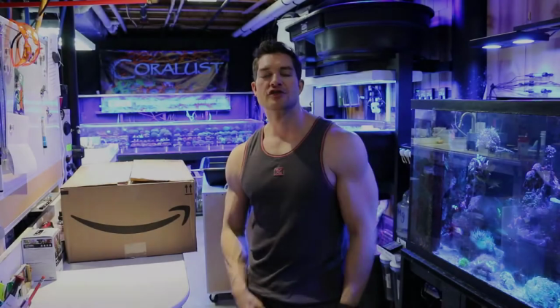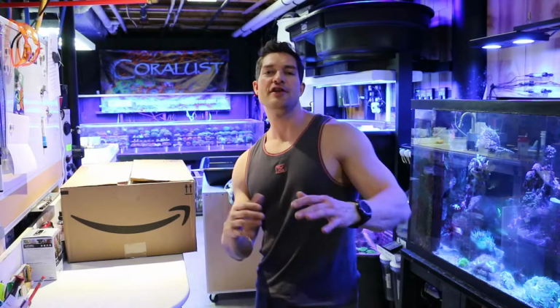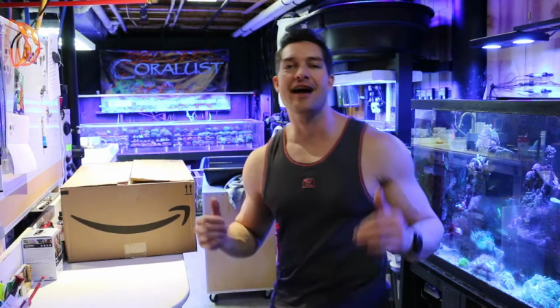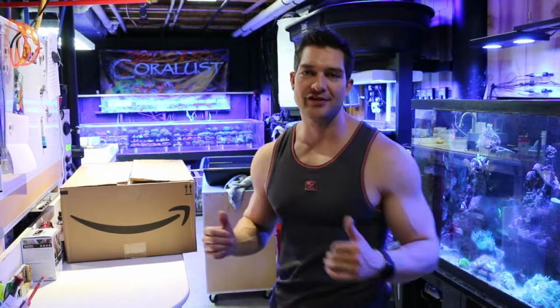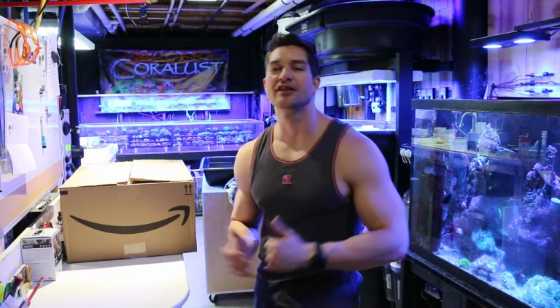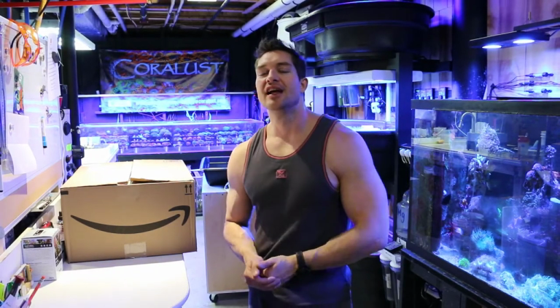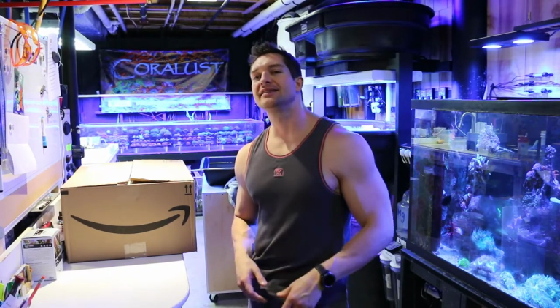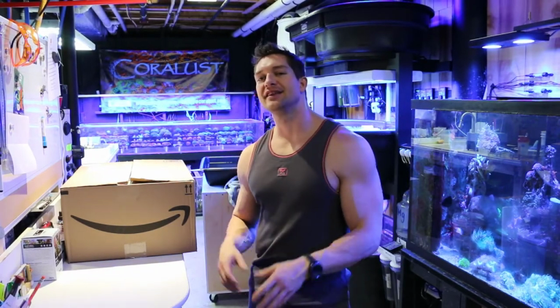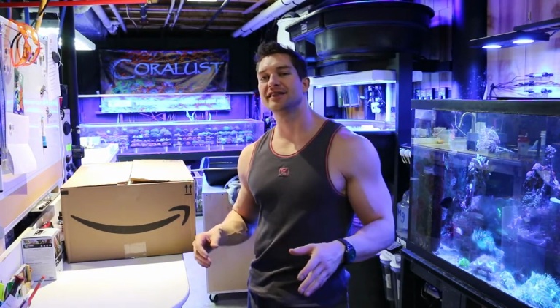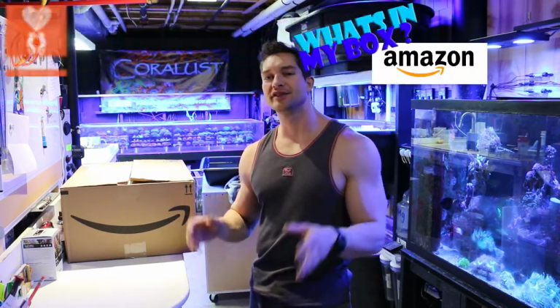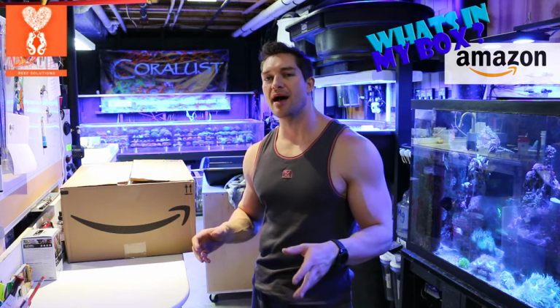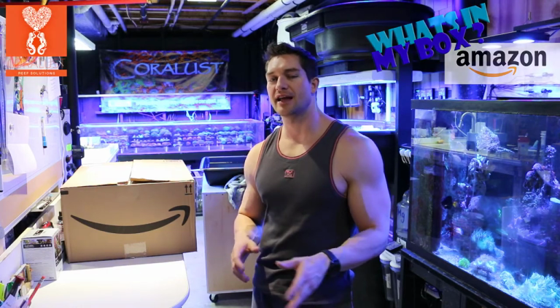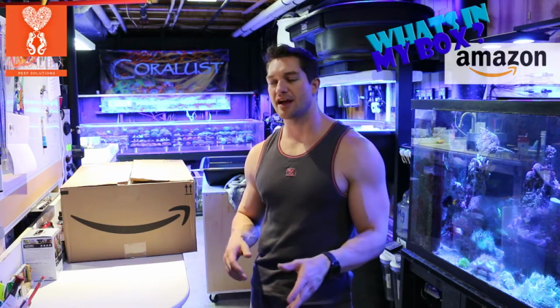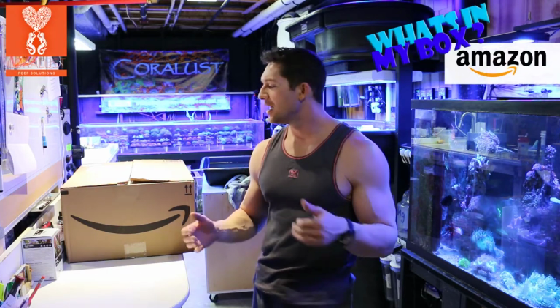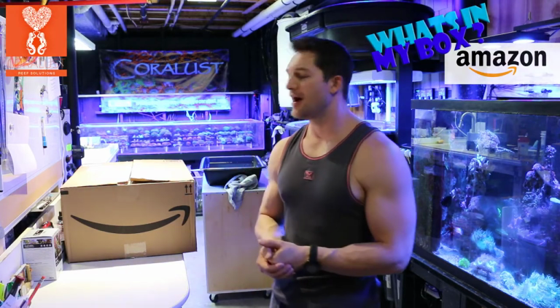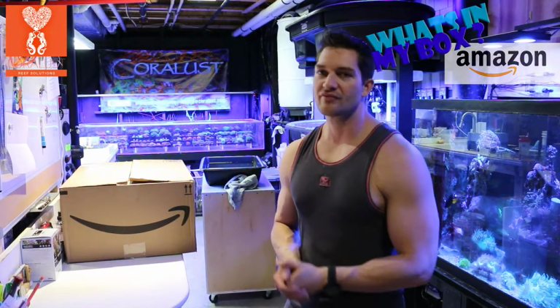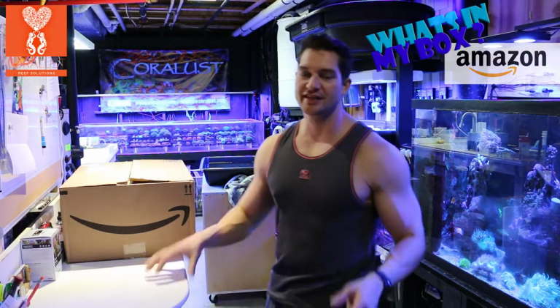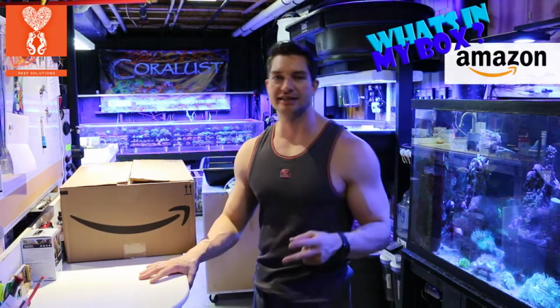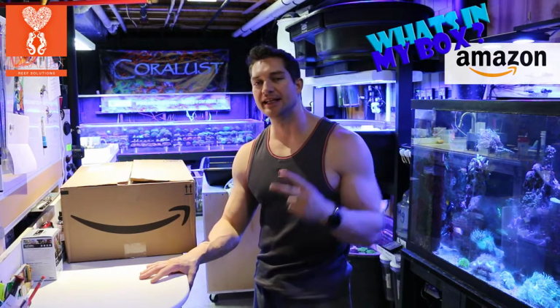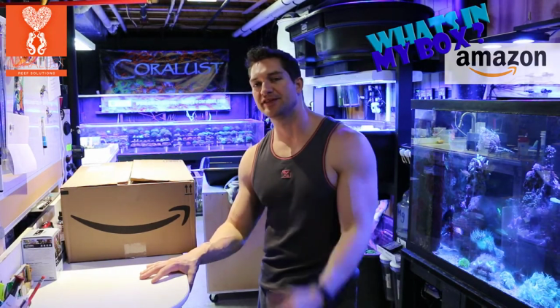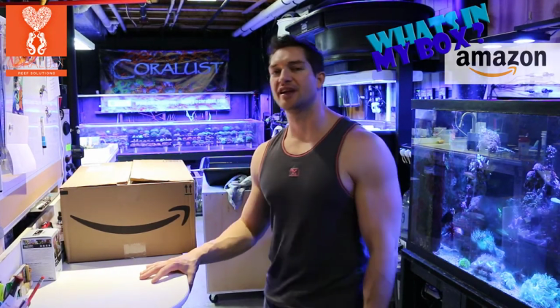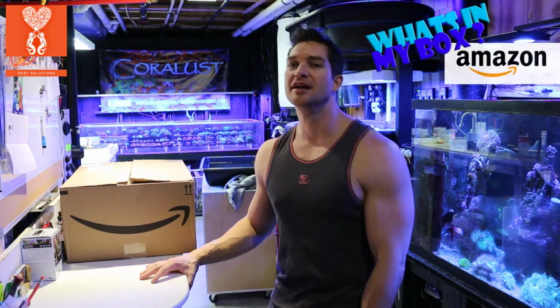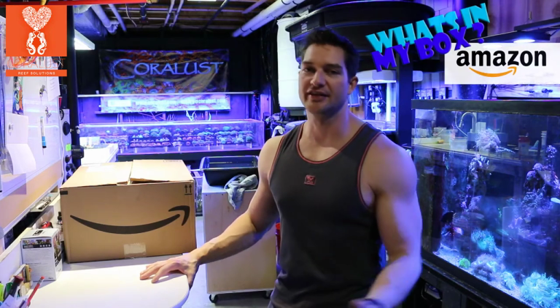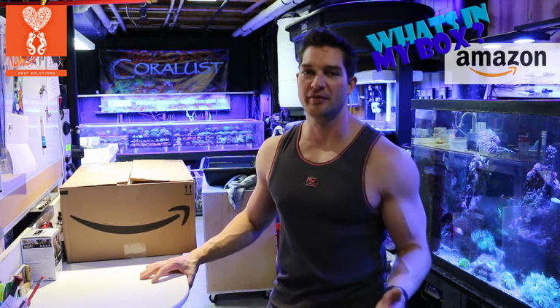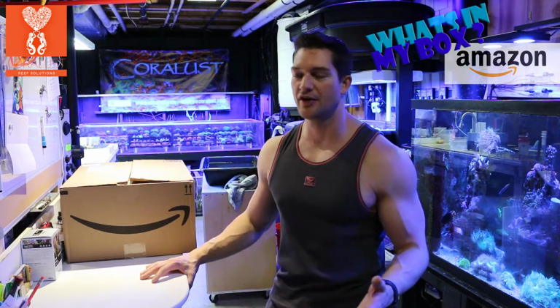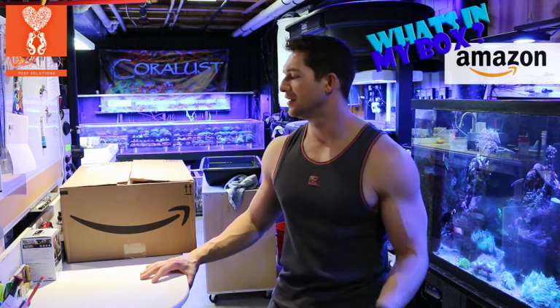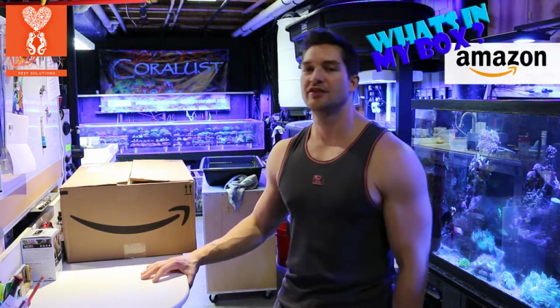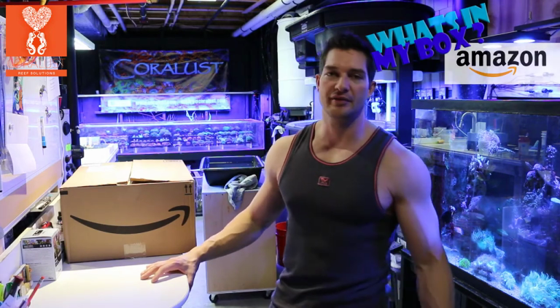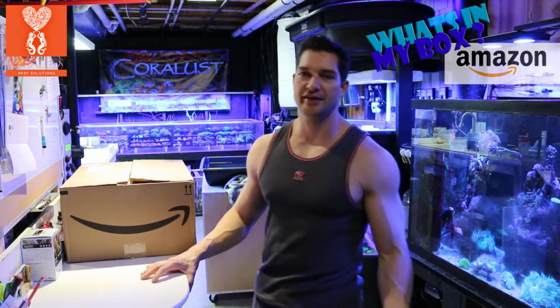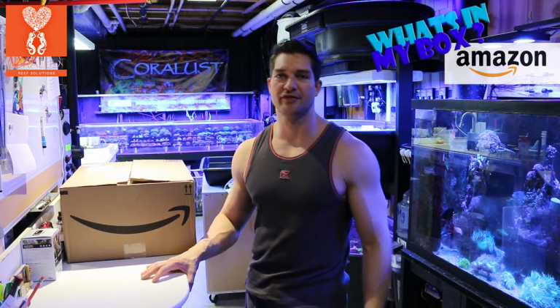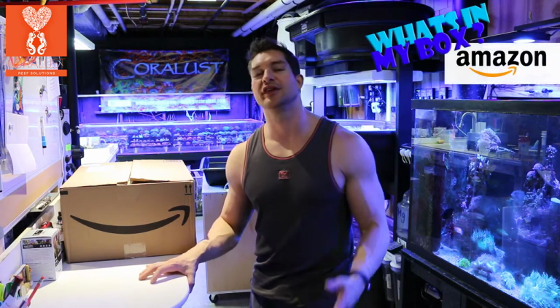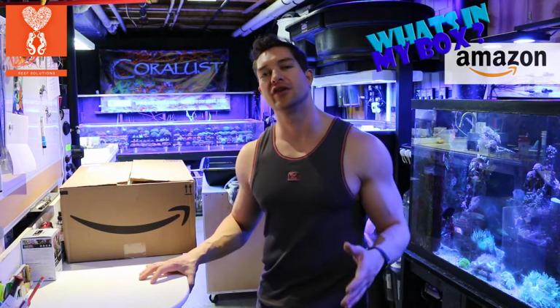Good morning, griefers! I'm Daniel from Cornelust, and this is another edition of What's in My Box, Amazon. This is the second time I did this because the first time I forgot to turn on the microphone. That's the only problem with having a fancy microphone — you forget to turn it on.